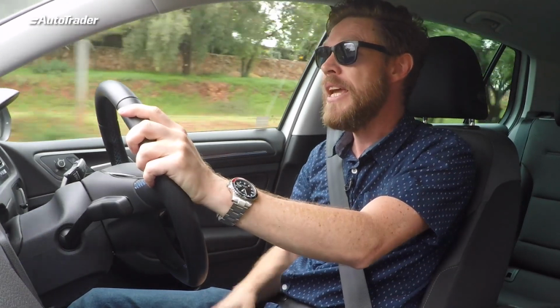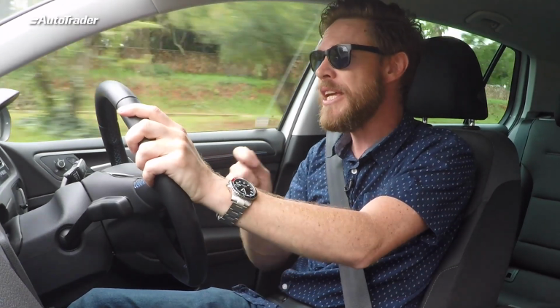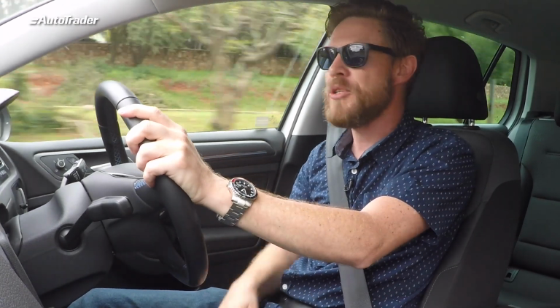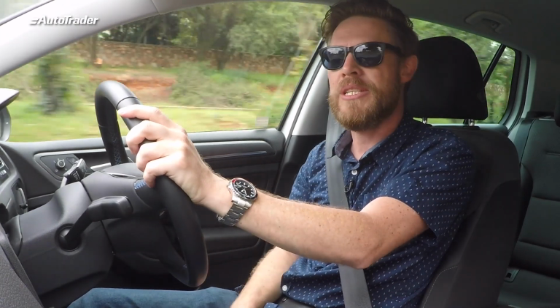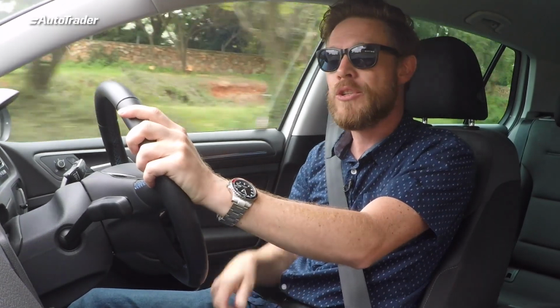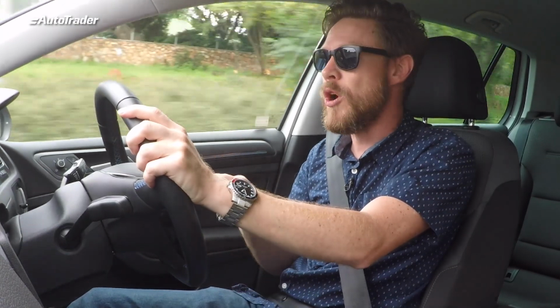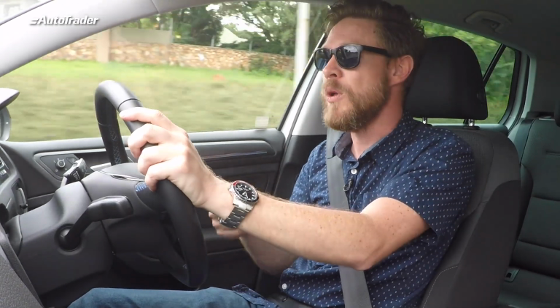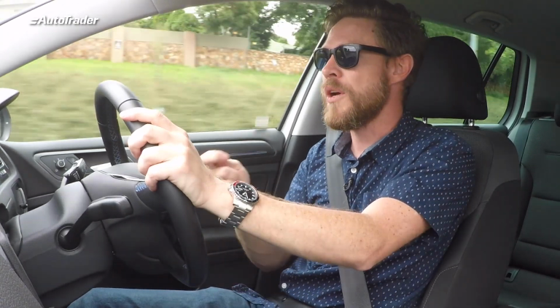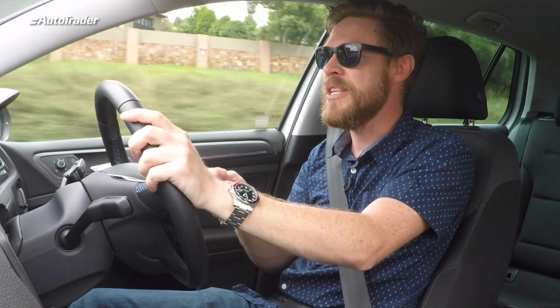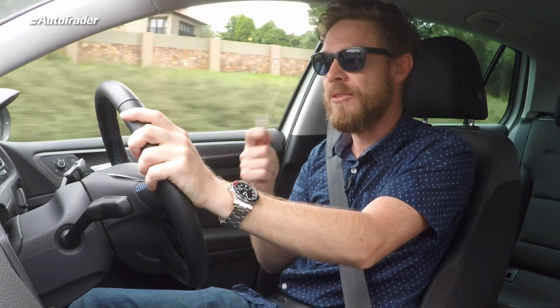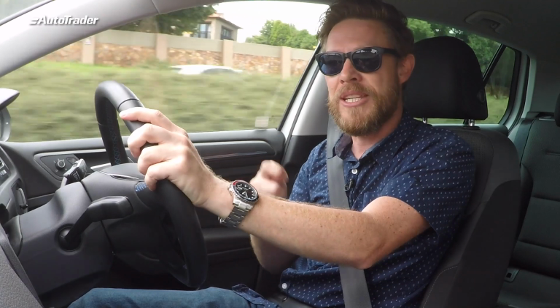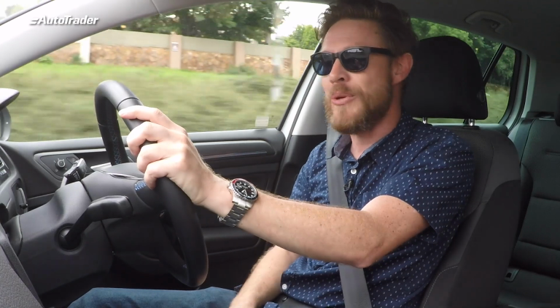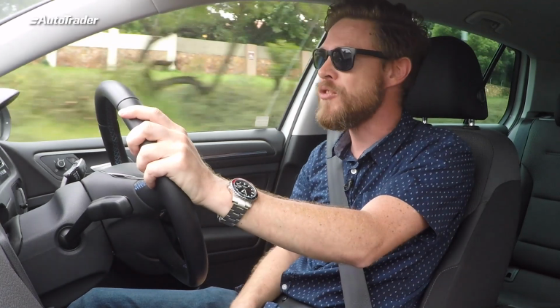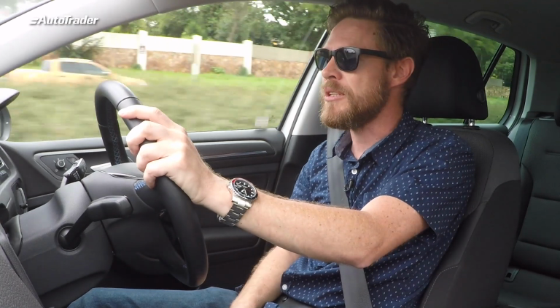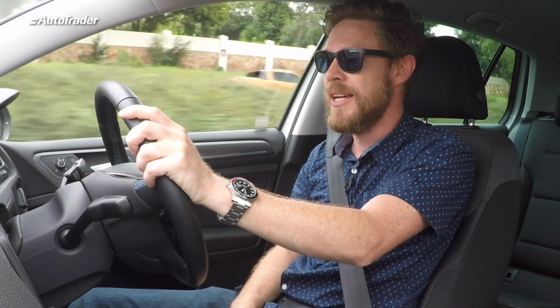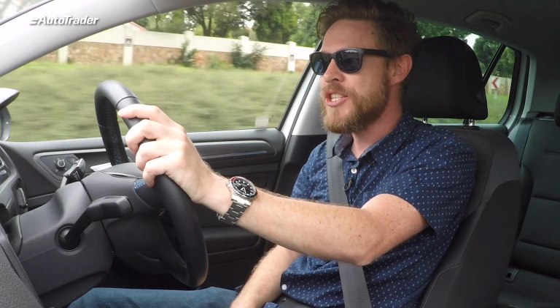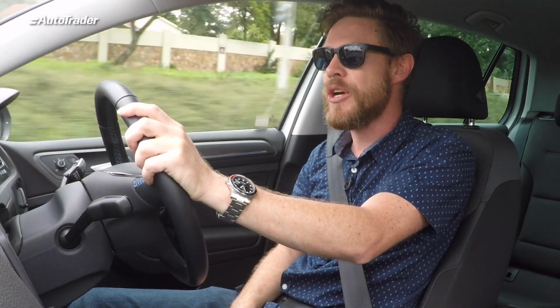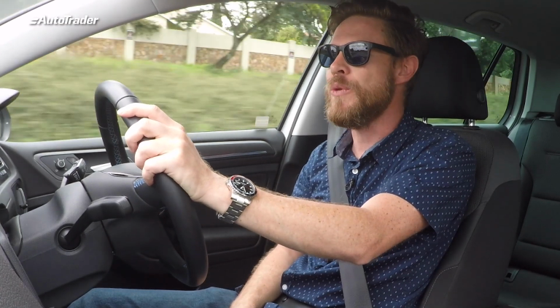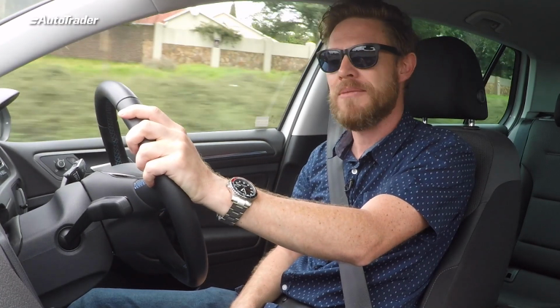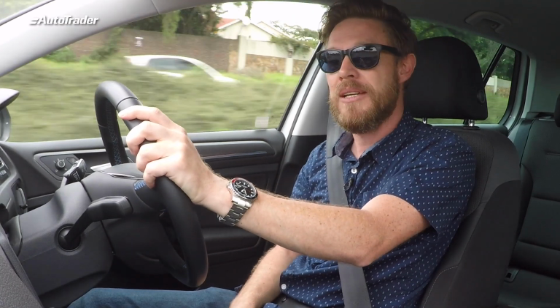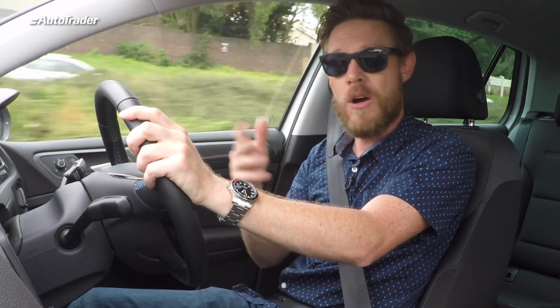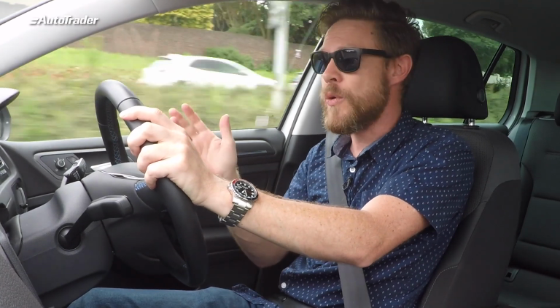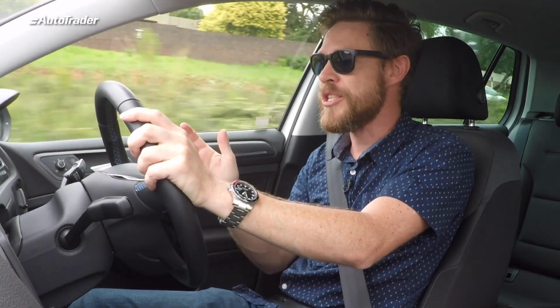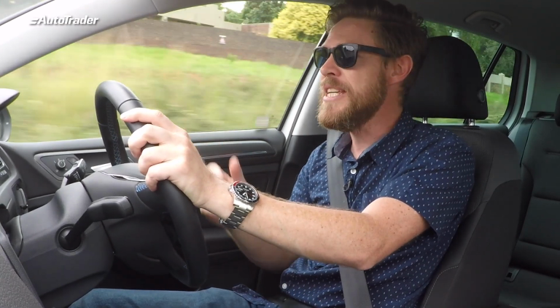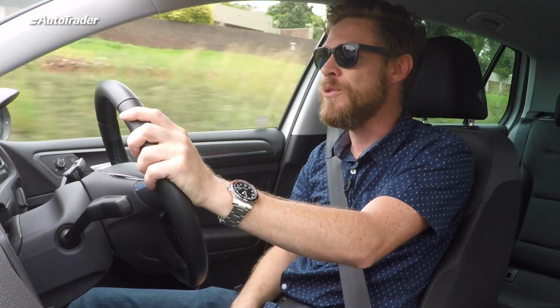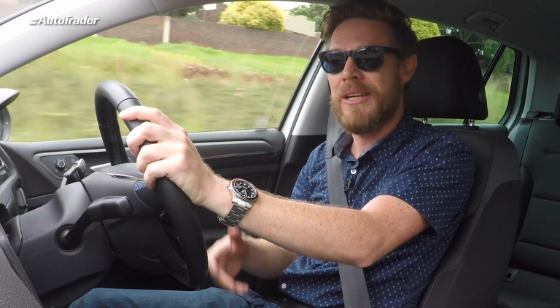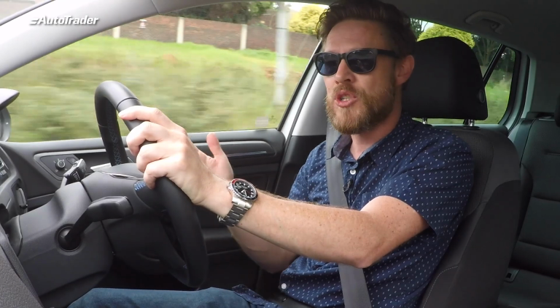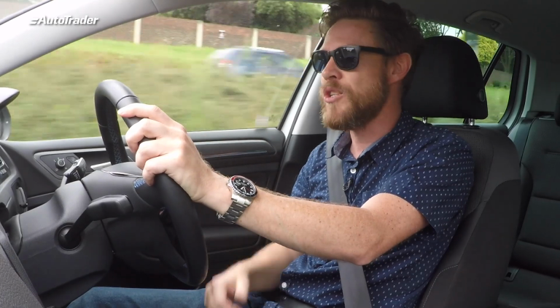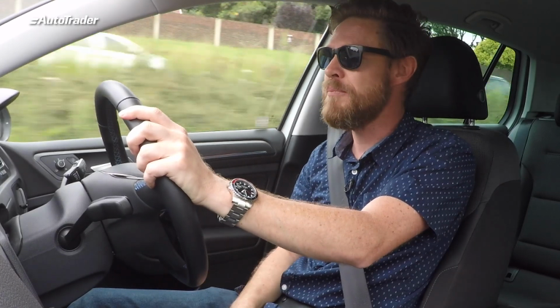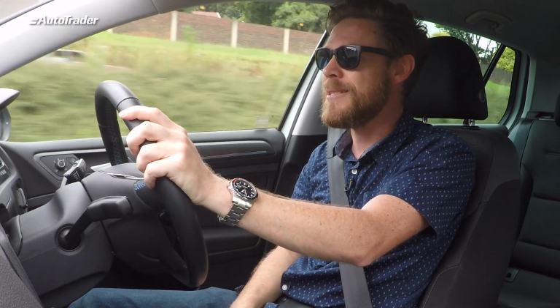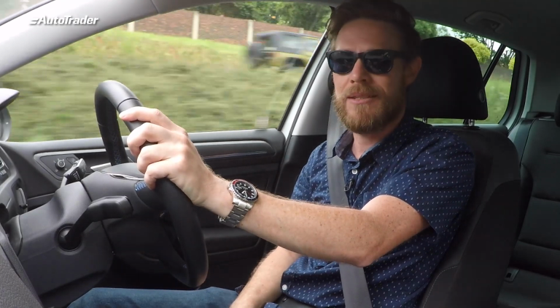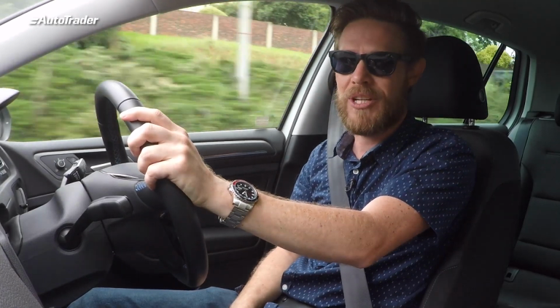If you get the opportunity to sample one of these VW electric vehicles, I suggest you go and do it. Ask the questions that you need to, and I'm sure that you'll be pleasantly surprised.